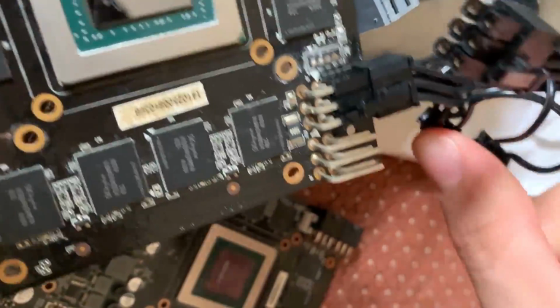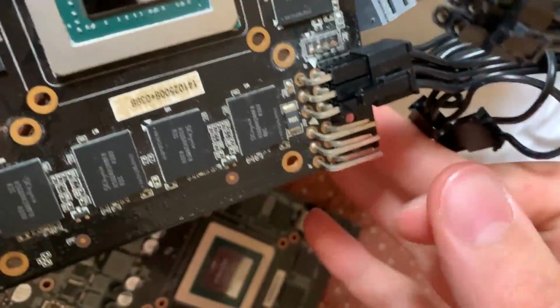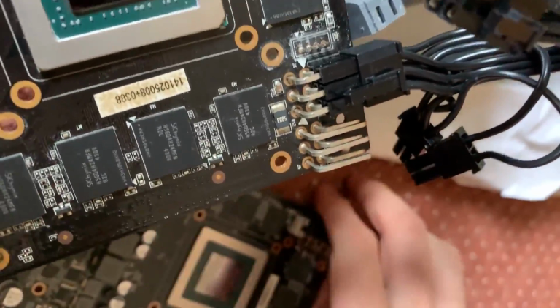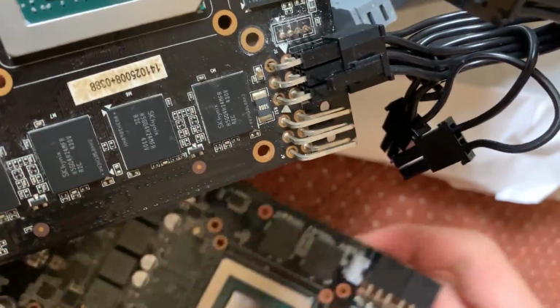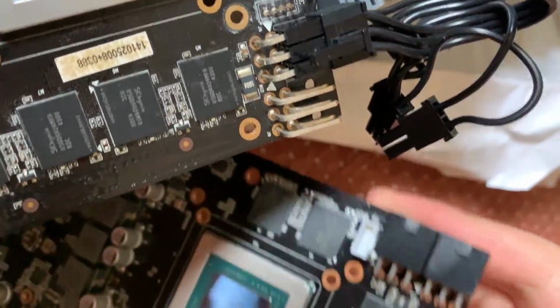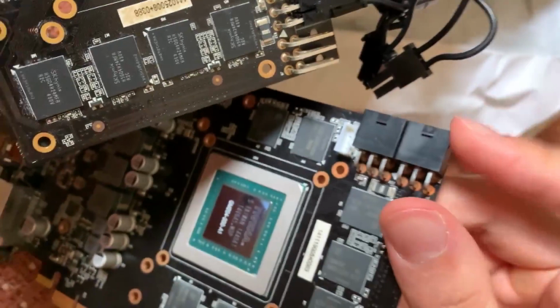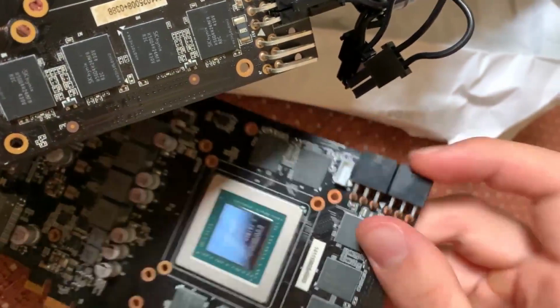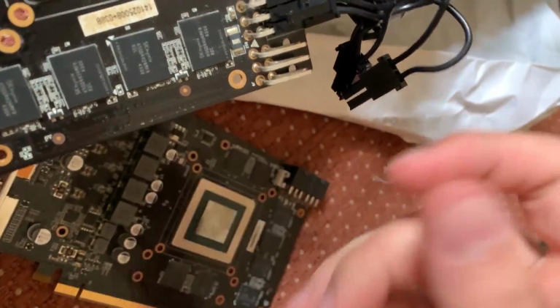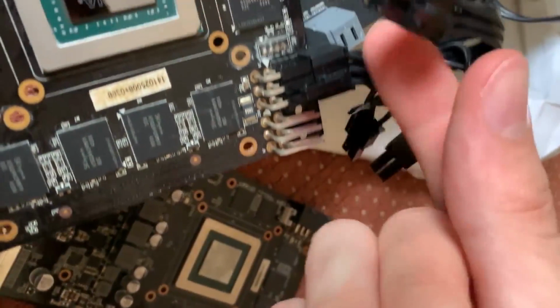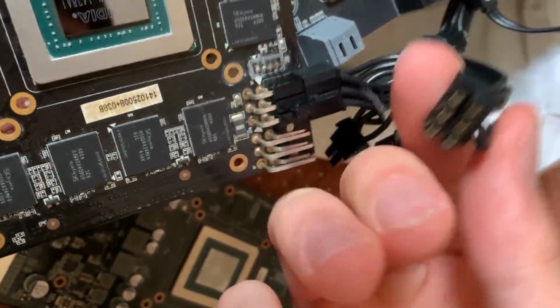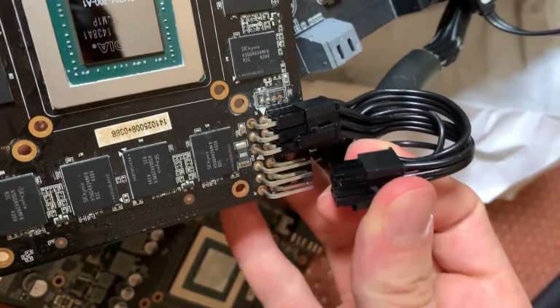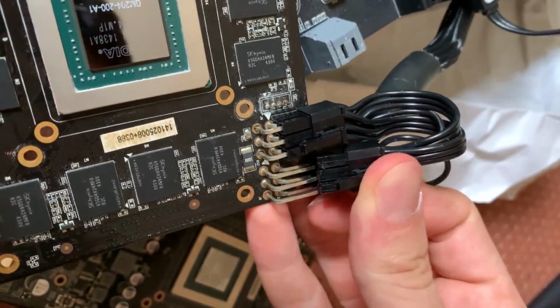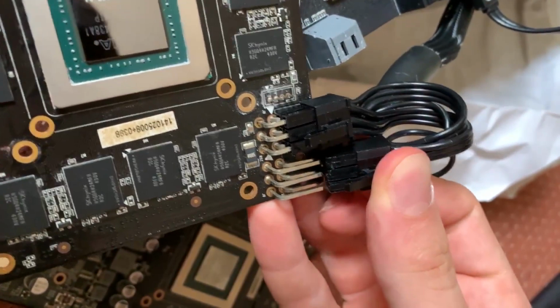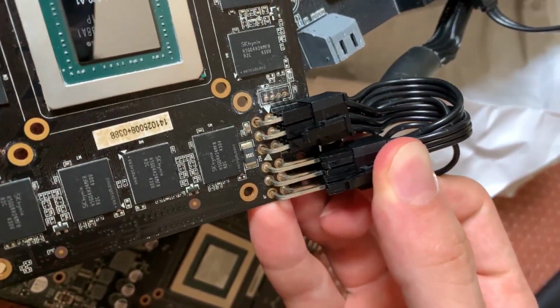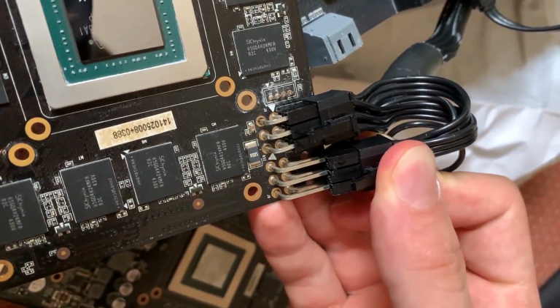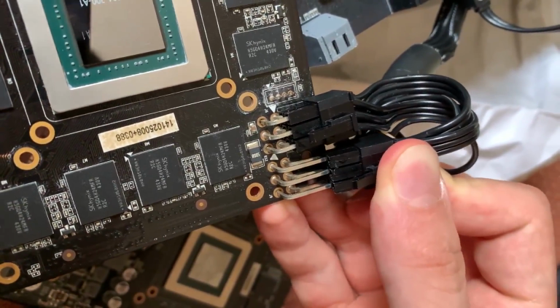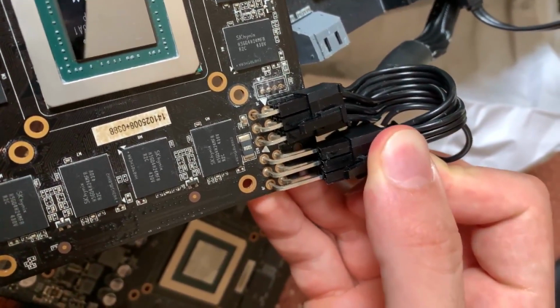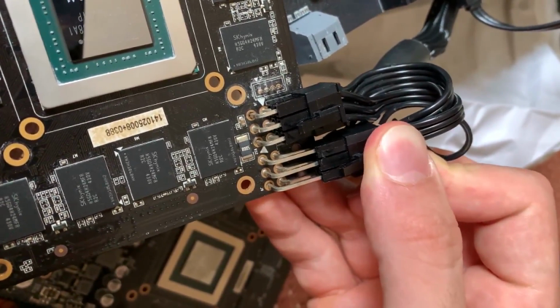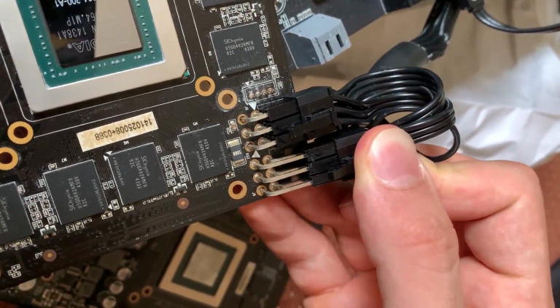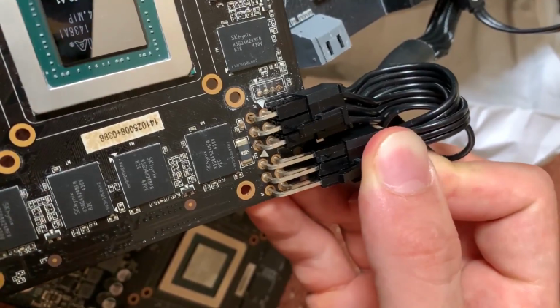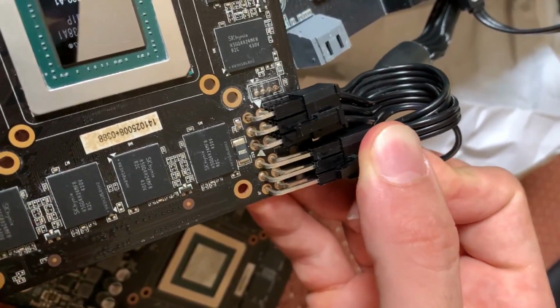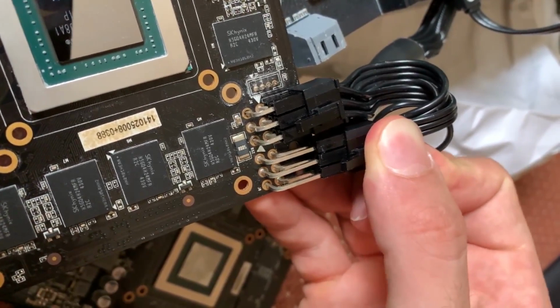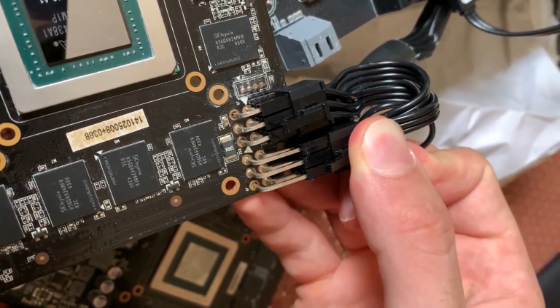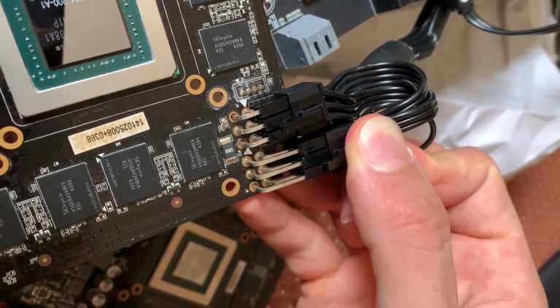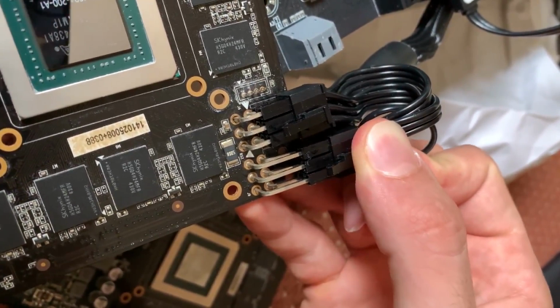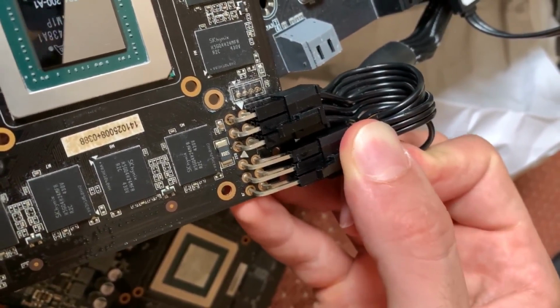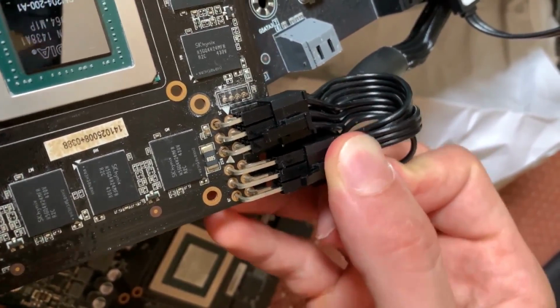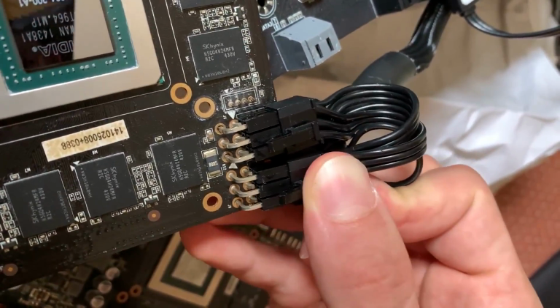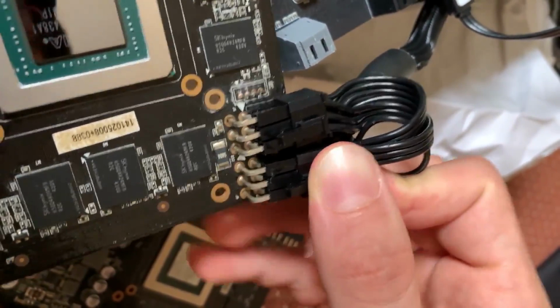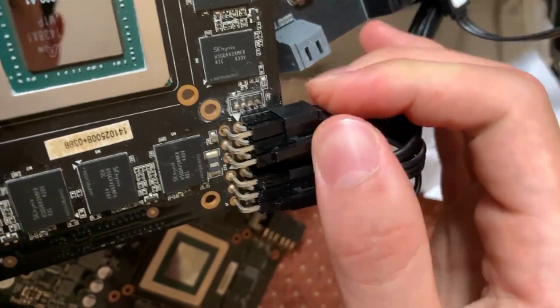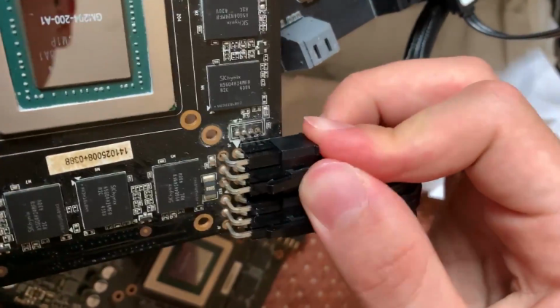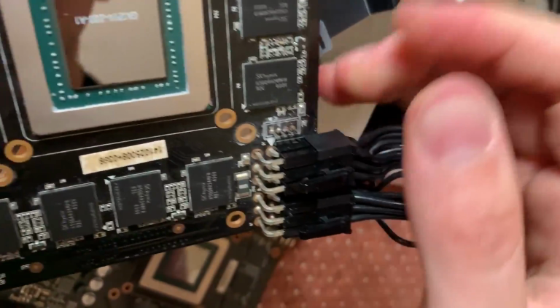Basically we removed those components — don't do this at home. If for some reason they touch each other, it literally catches on fire.